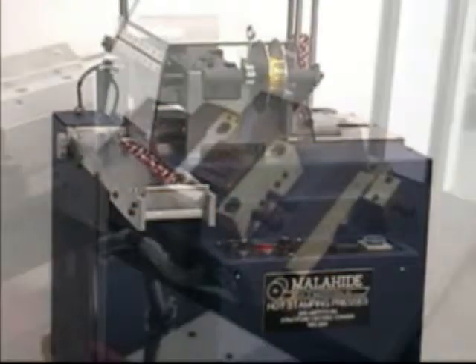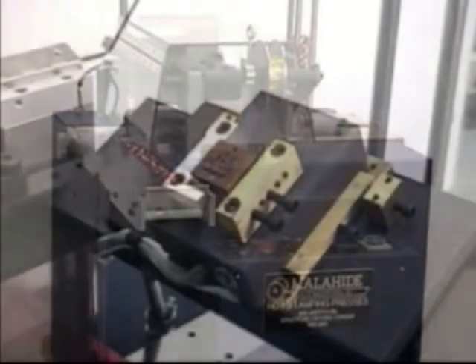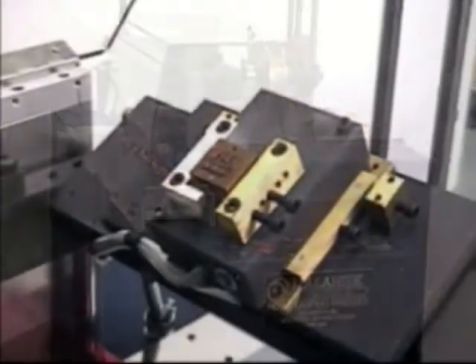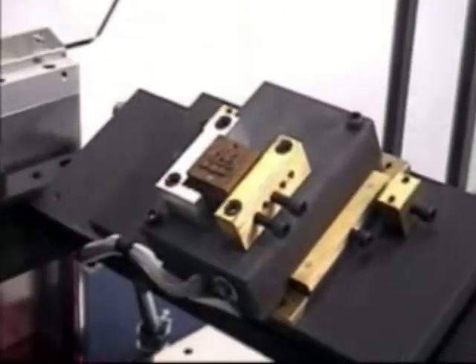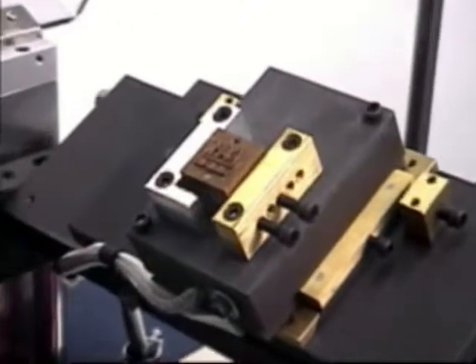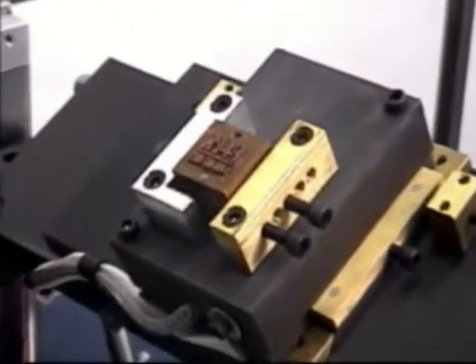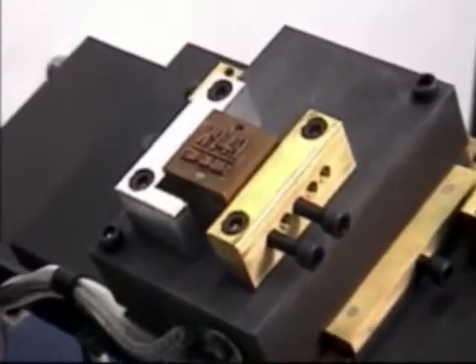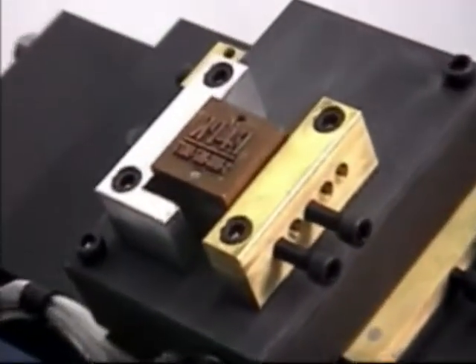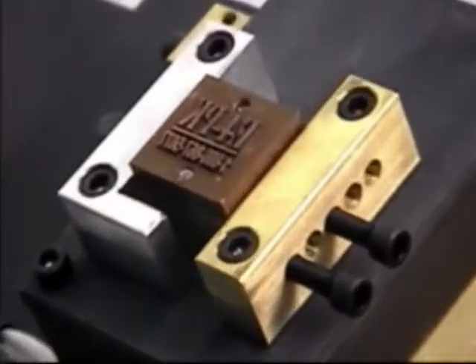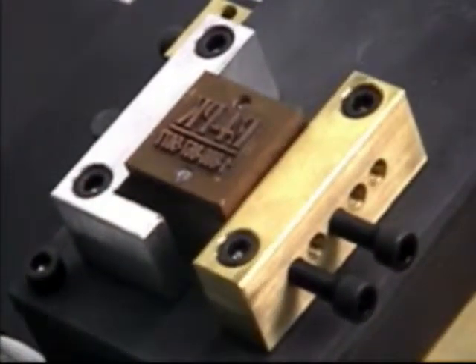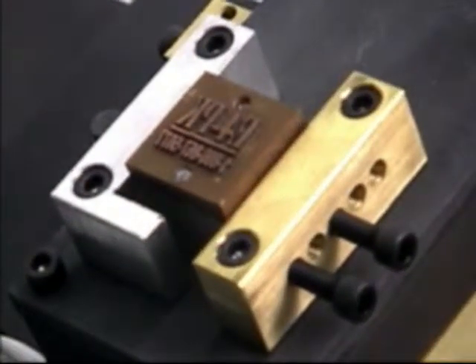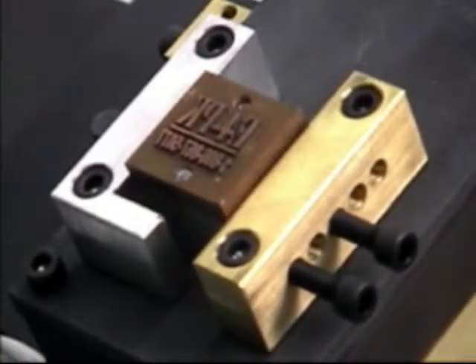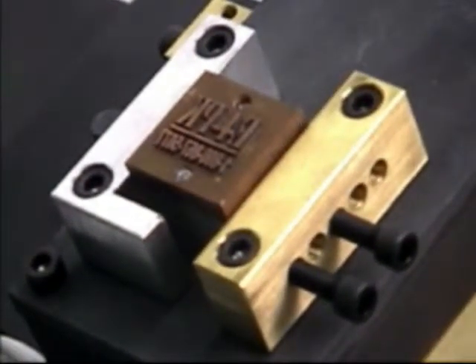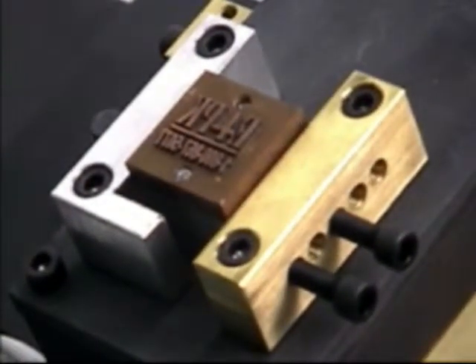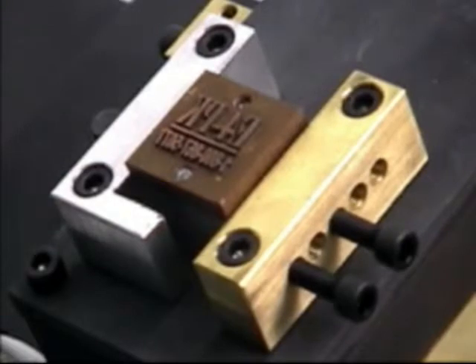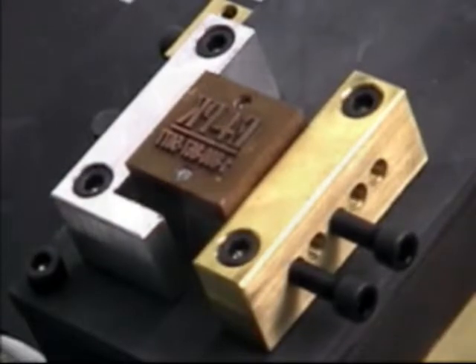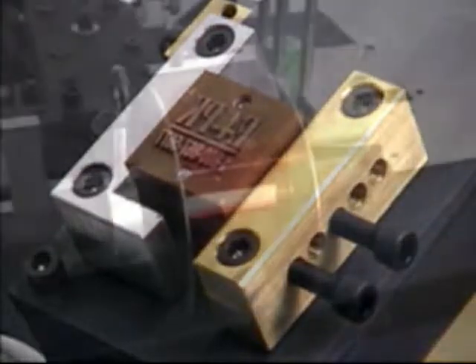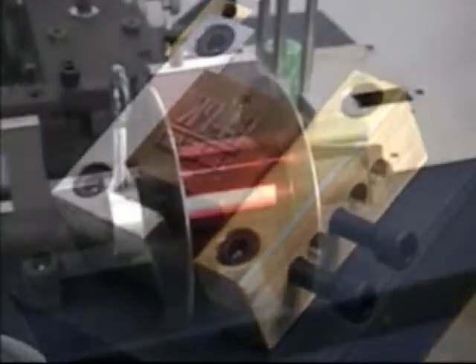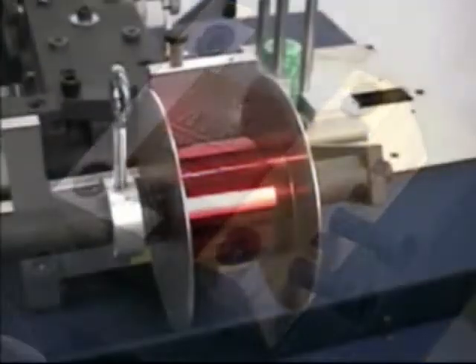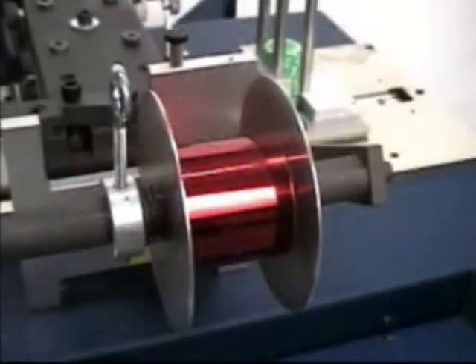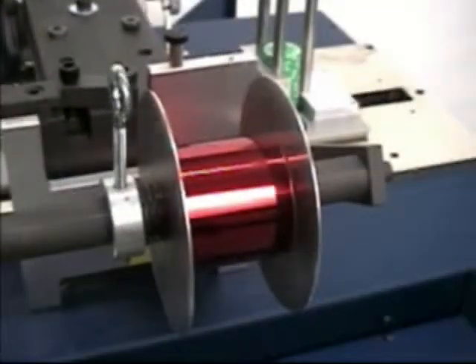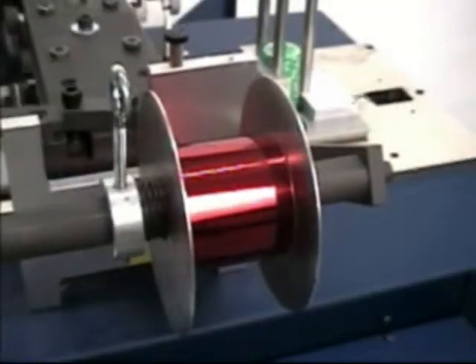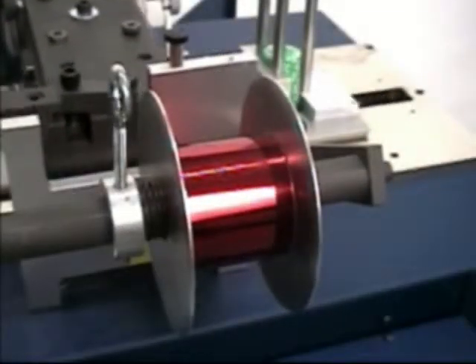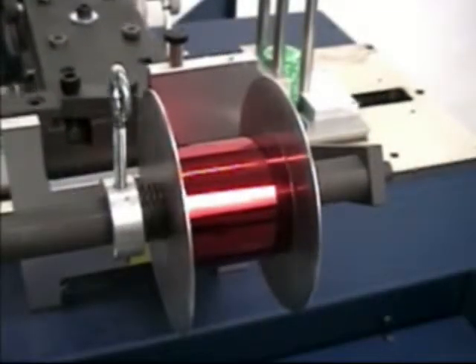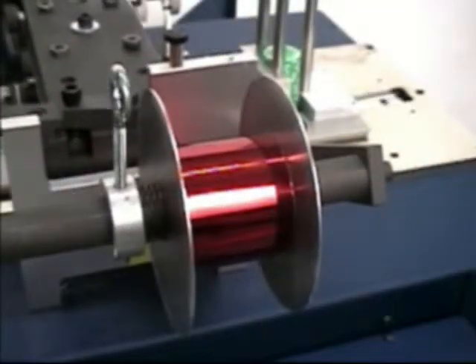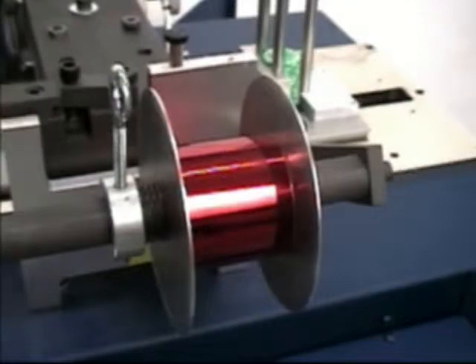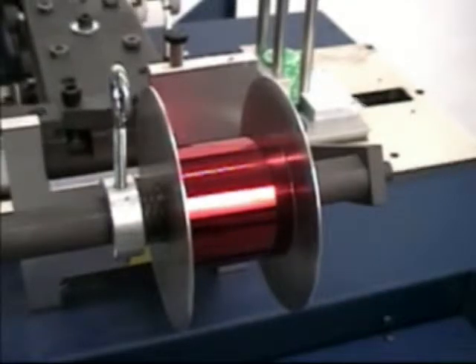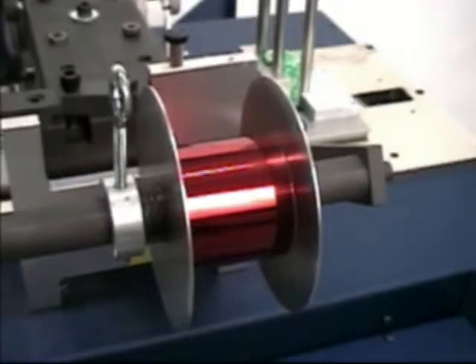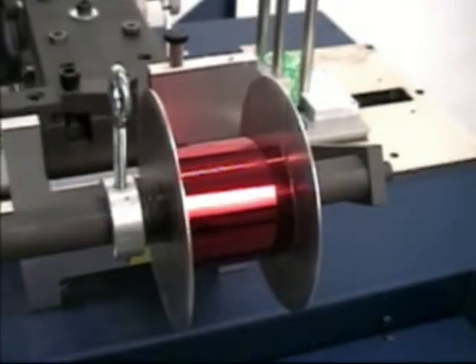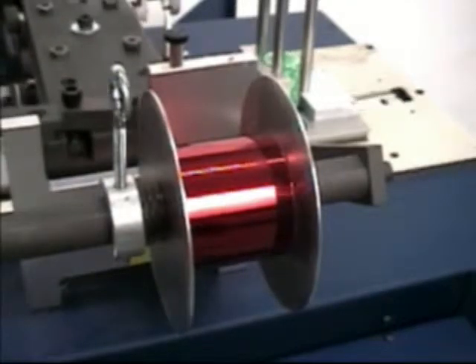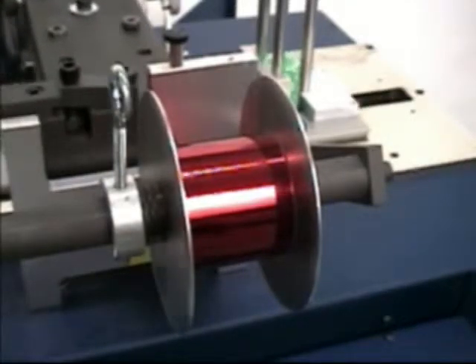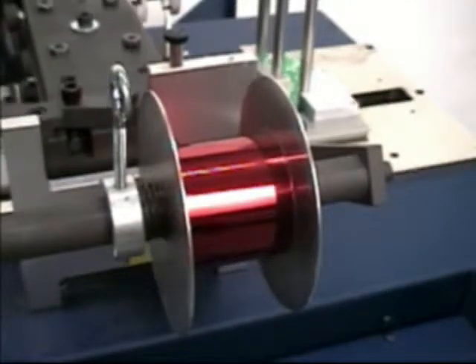A flip-over printhead provides easy access to the E4PK's XY adjustable chase. An automatic foil feed precisely indexes the foil, accepting rolls up to 1,000 feet long.